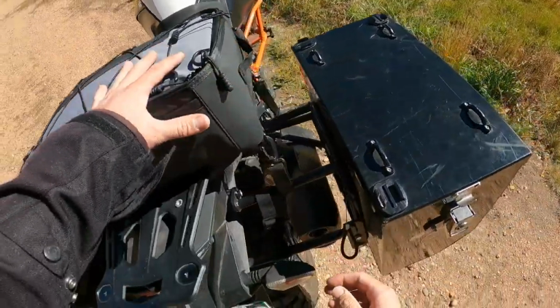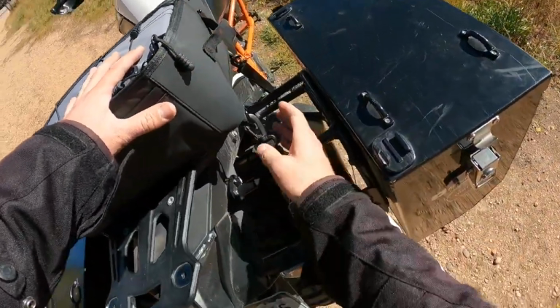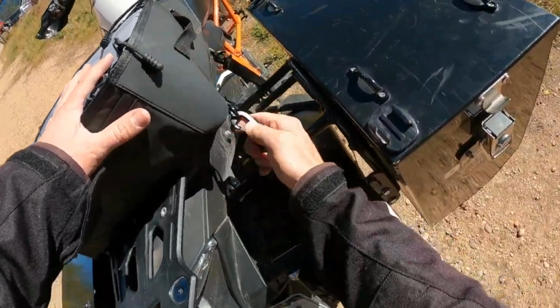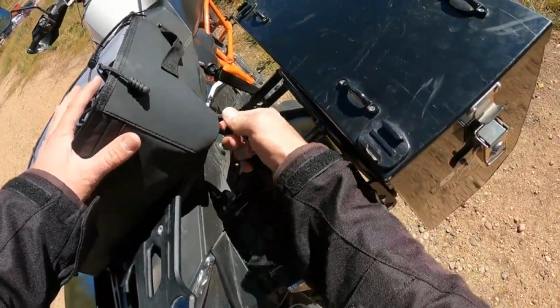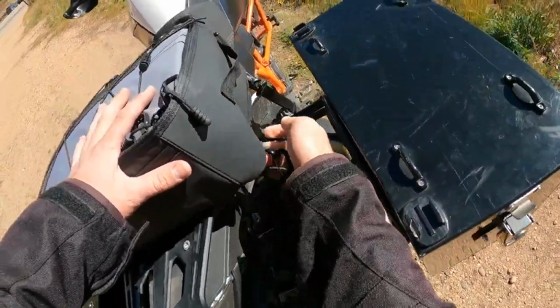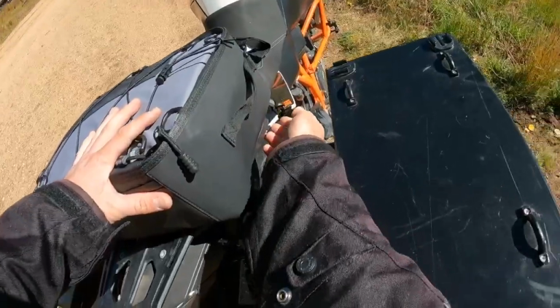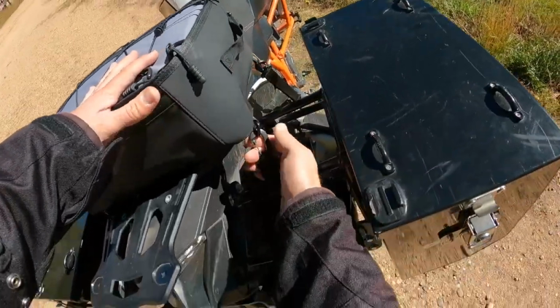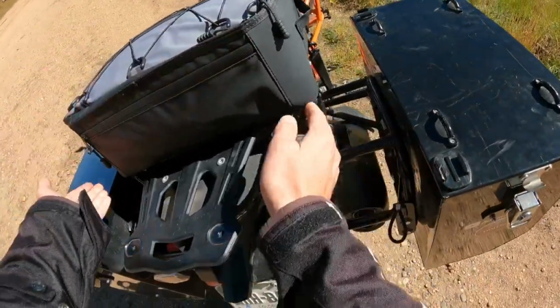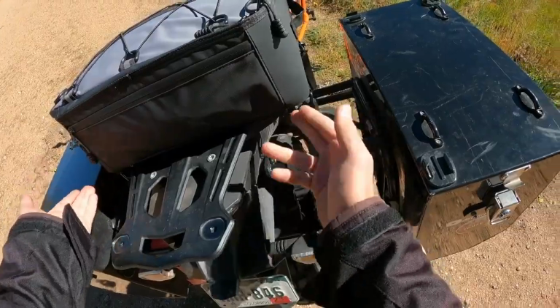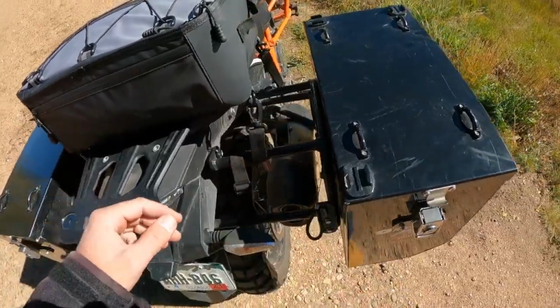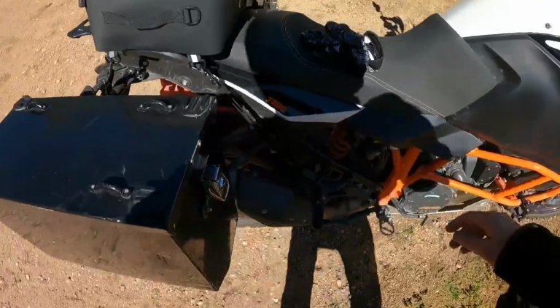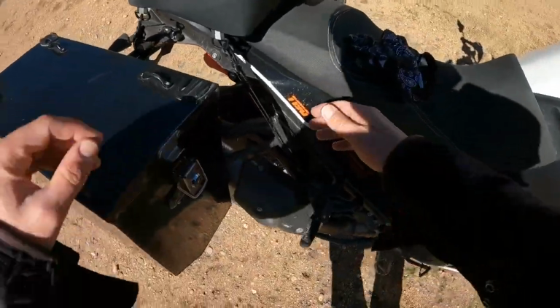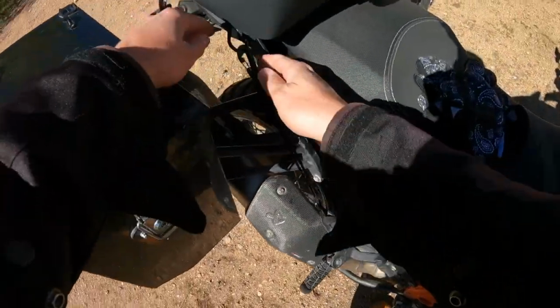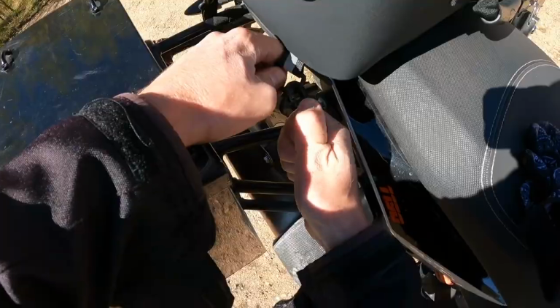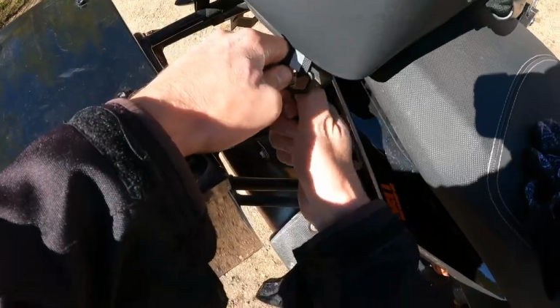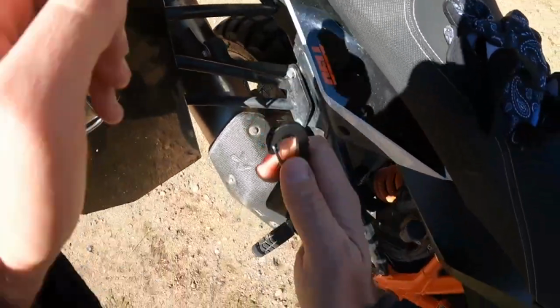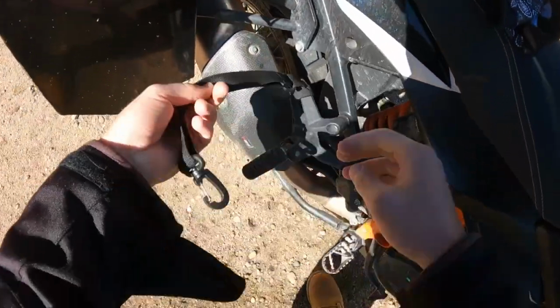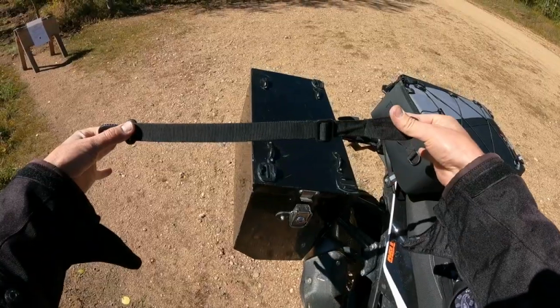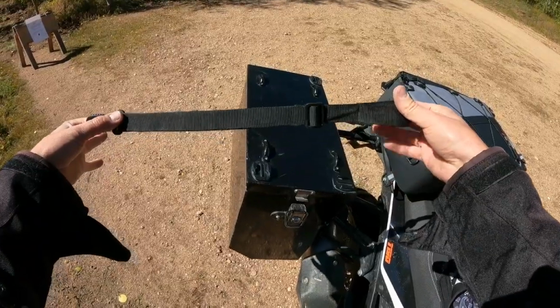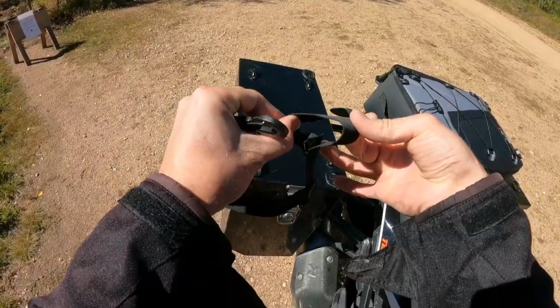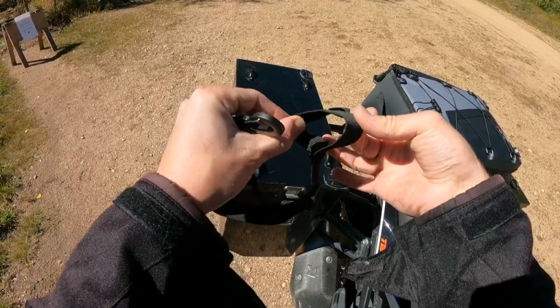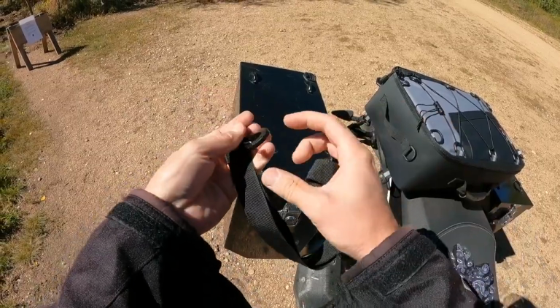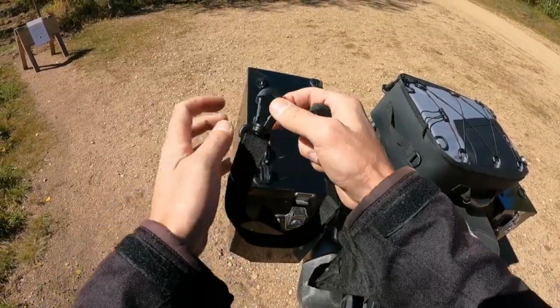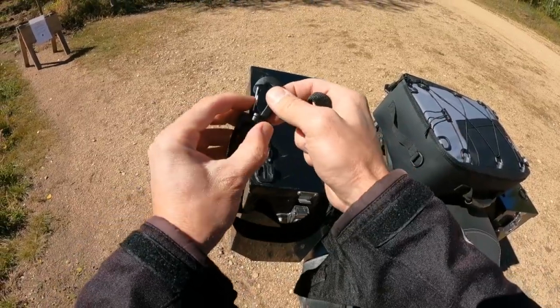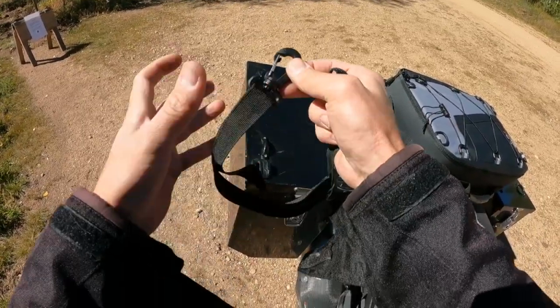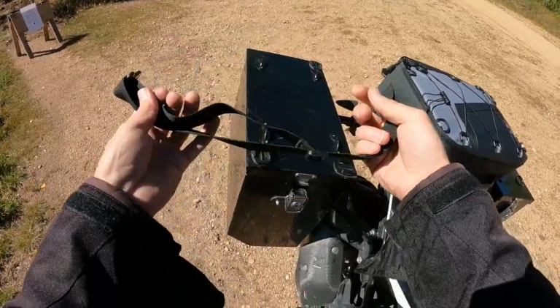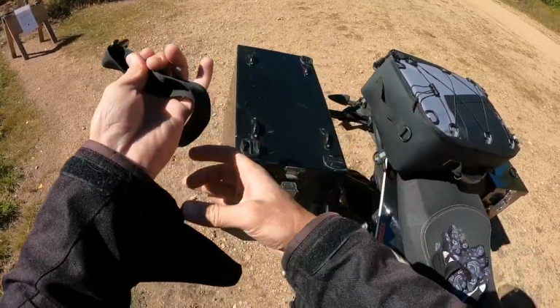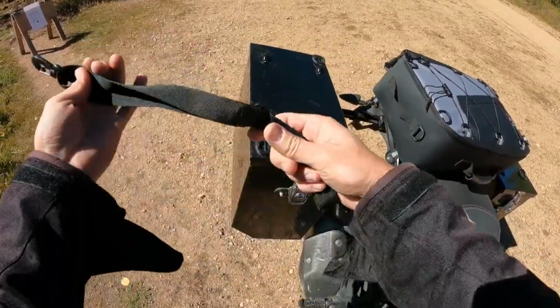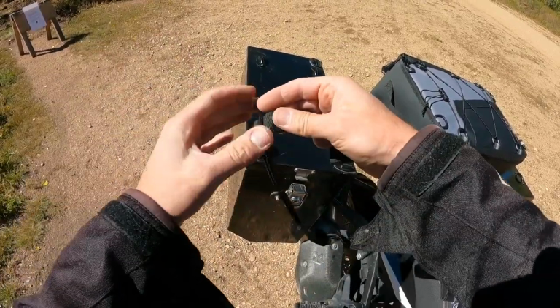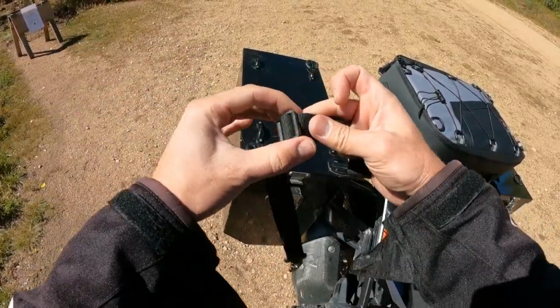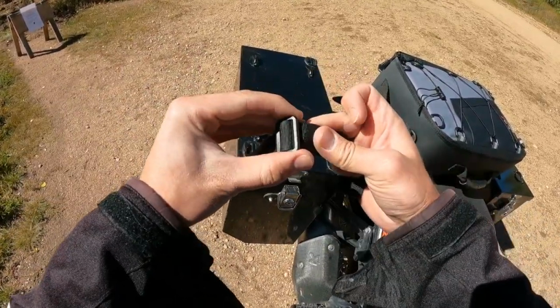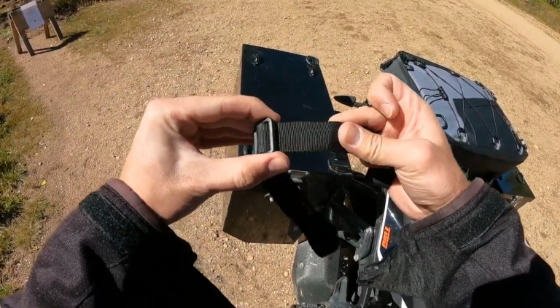Fairly simple install with this one. The bag has four mounting points — two in the front, two in the rear. They include these straps. I'll show you how those go on. So here's a strap — it has a loop on one side, a clip on the other. Fully adjustable.